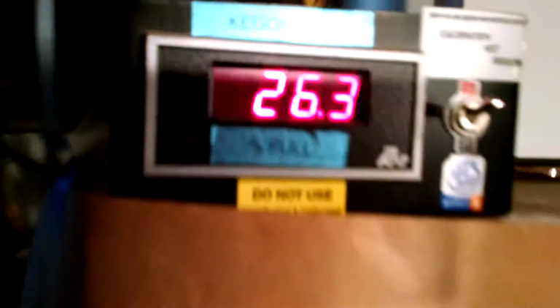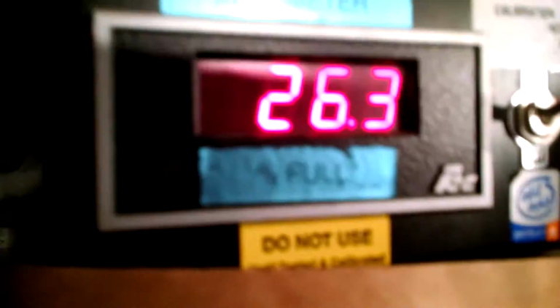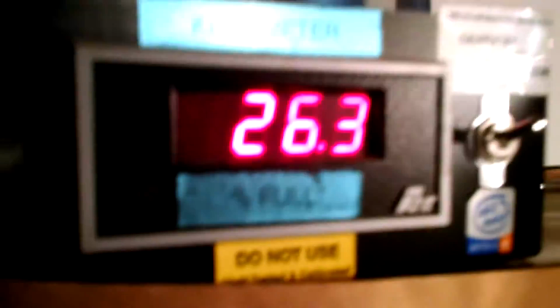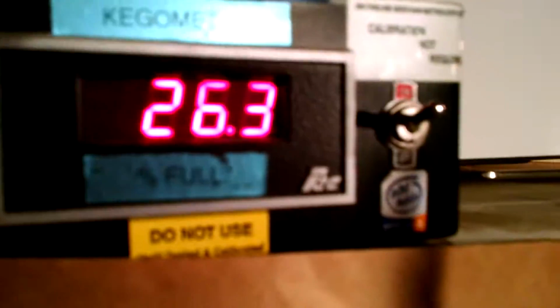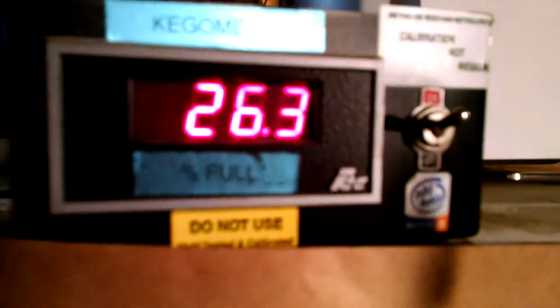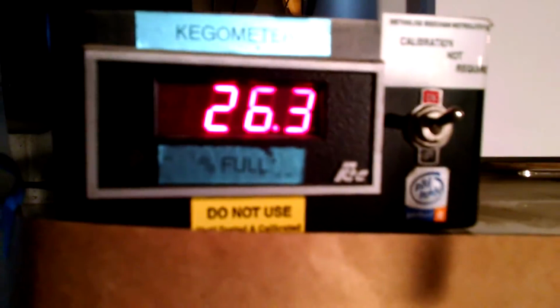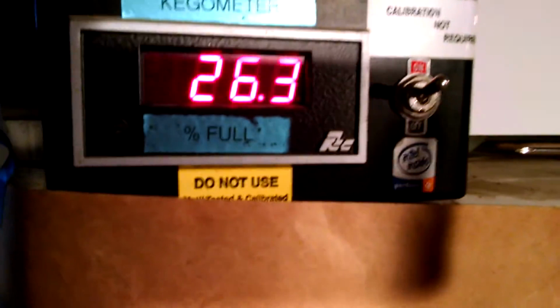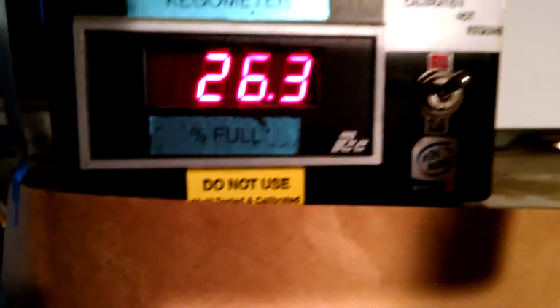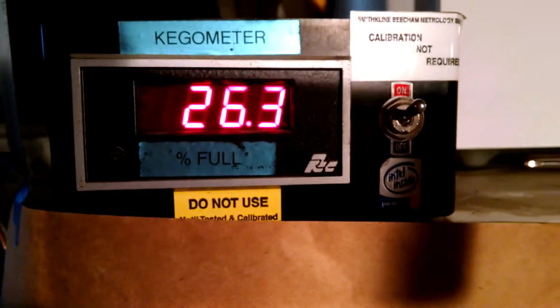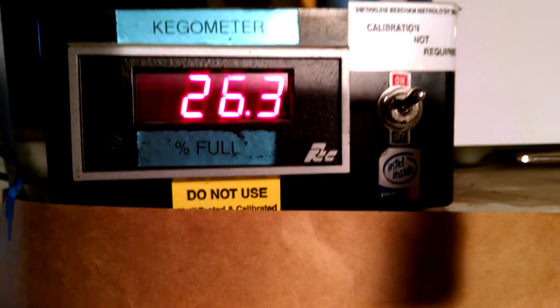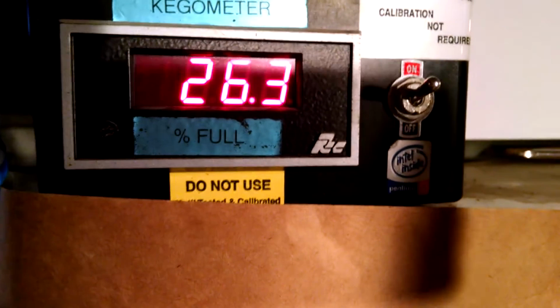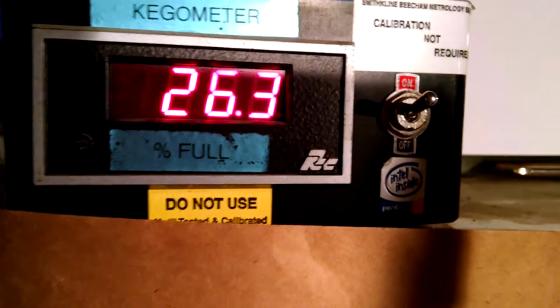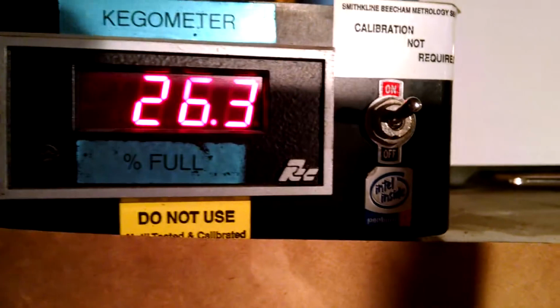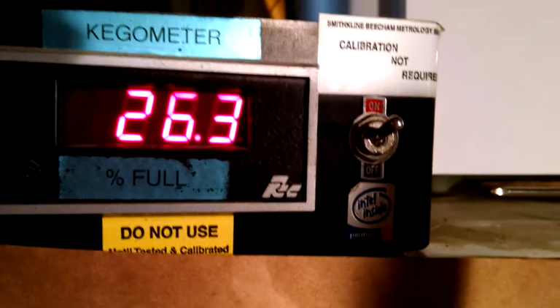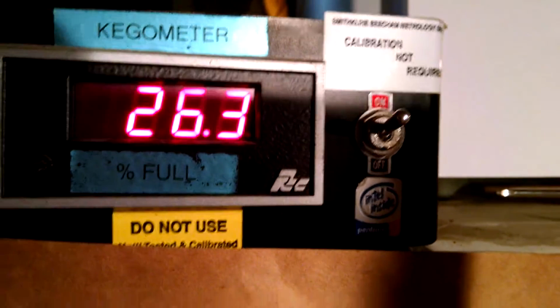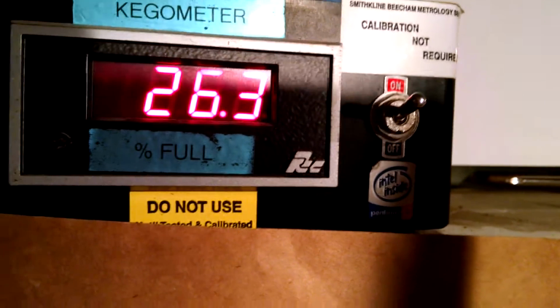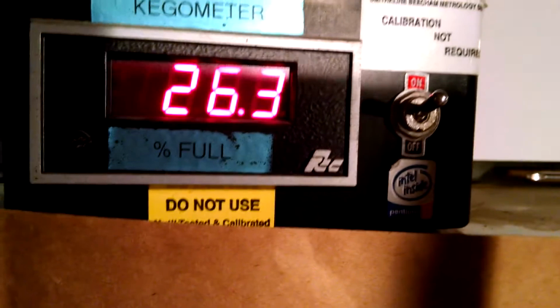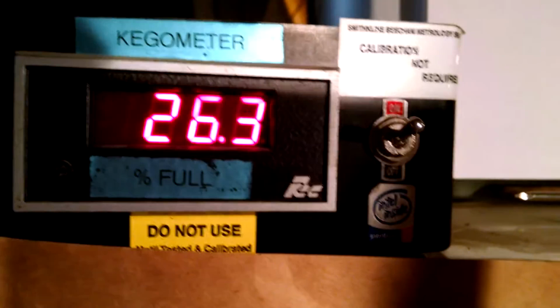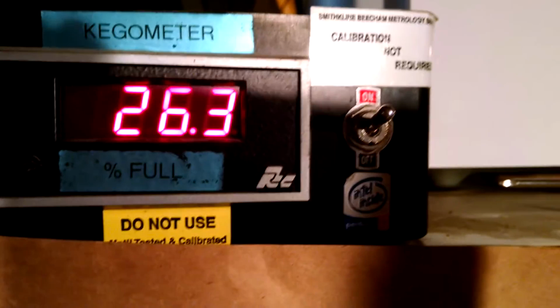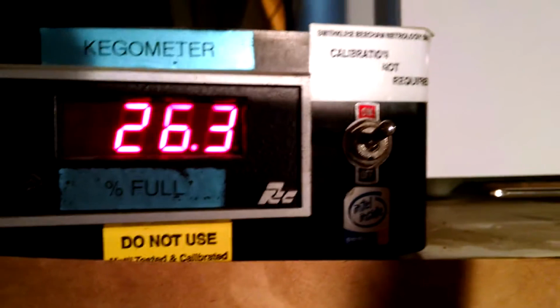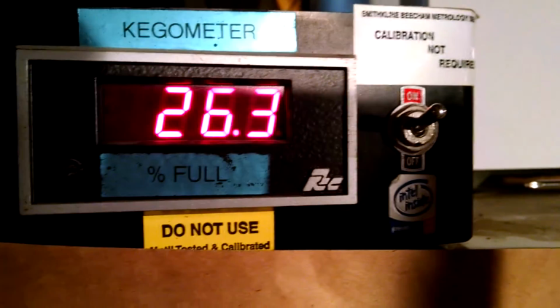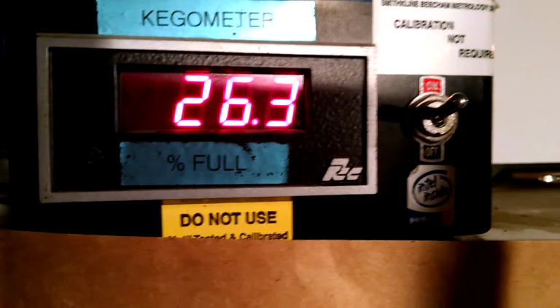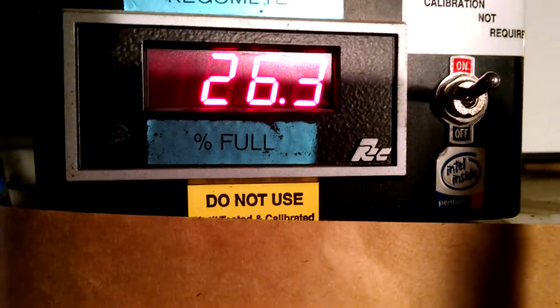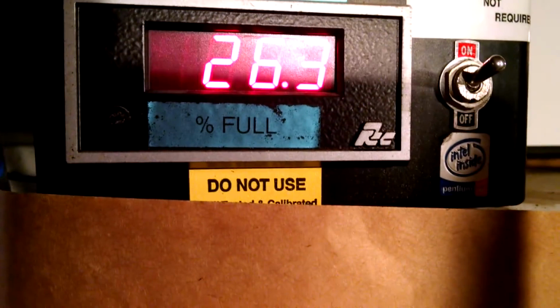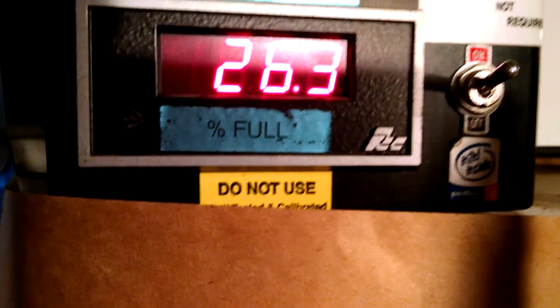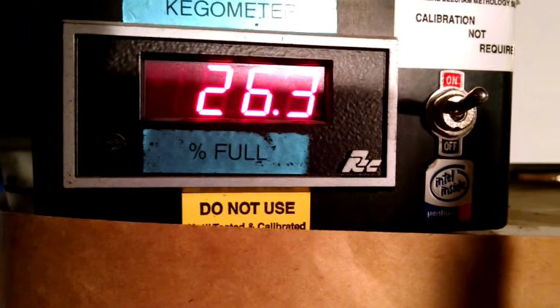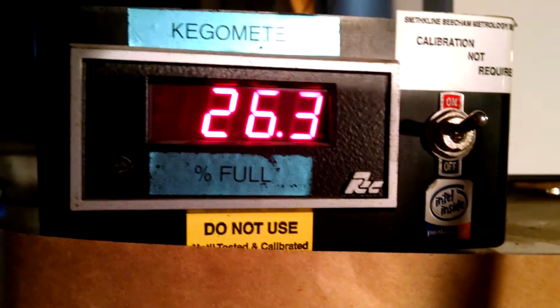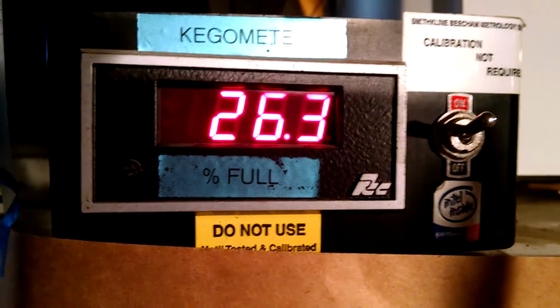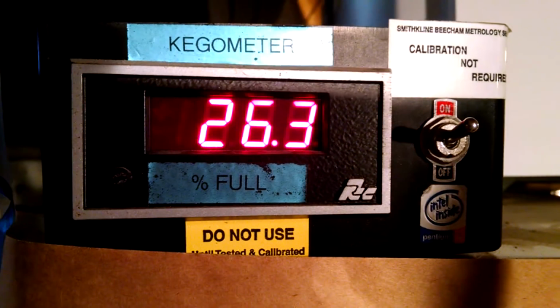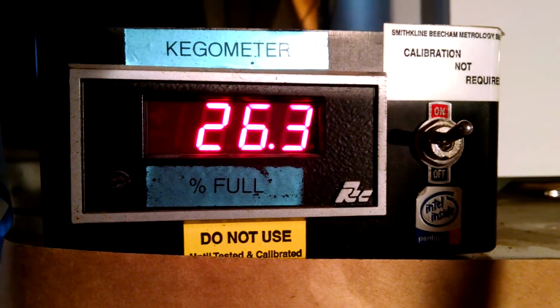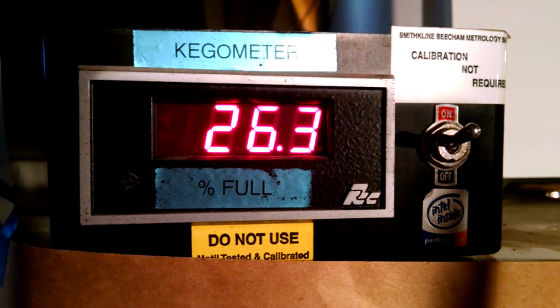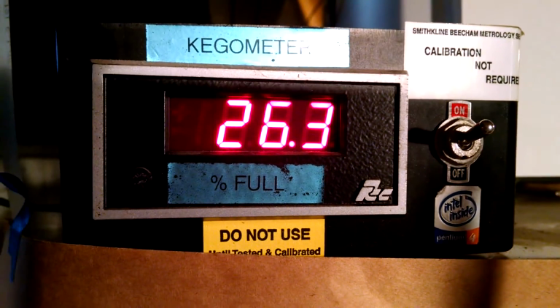It was teetering between 27.1 and 27.2, and we're right on the mark. There you can see — that's my idea of a kegometer.